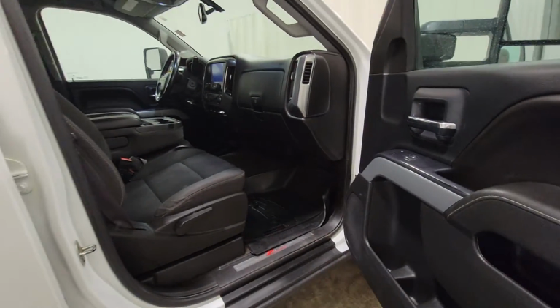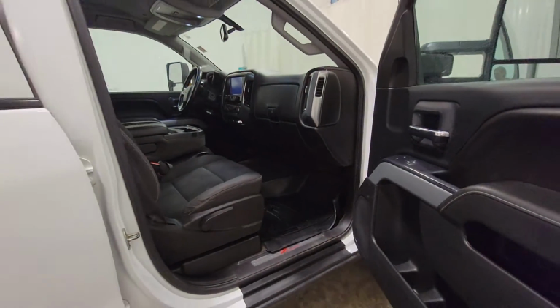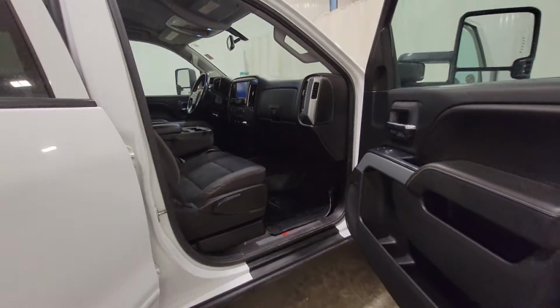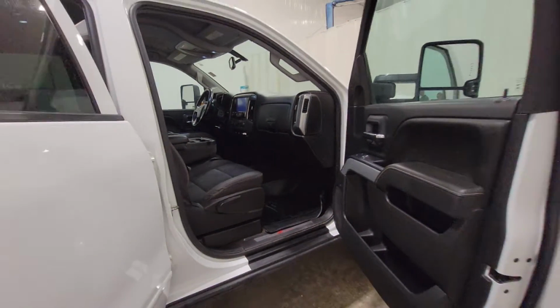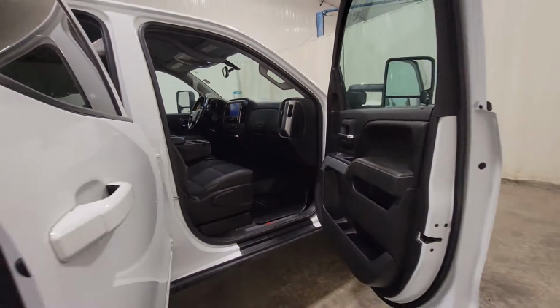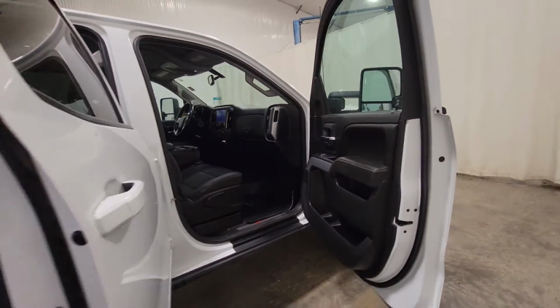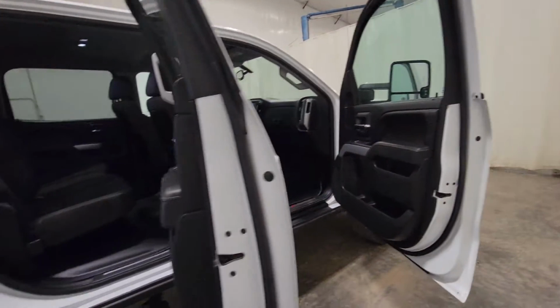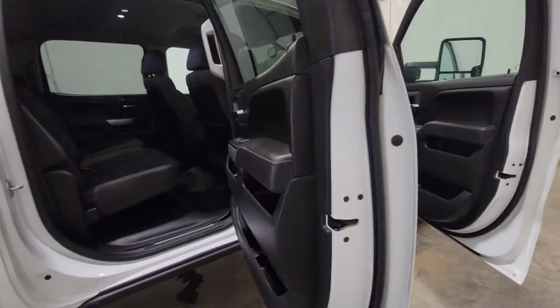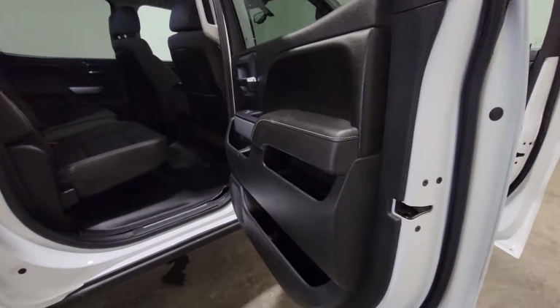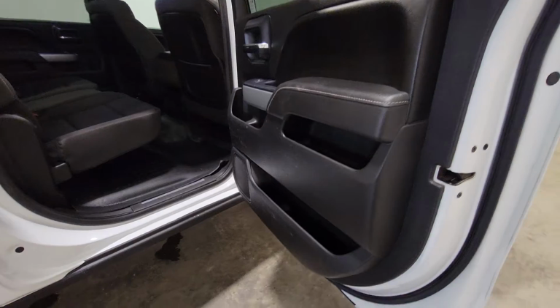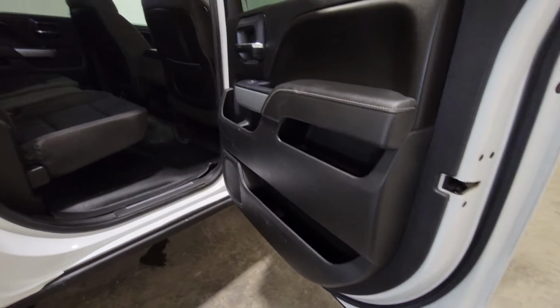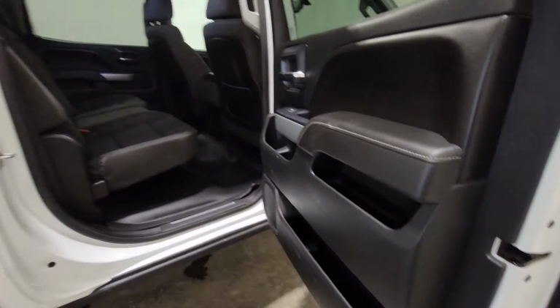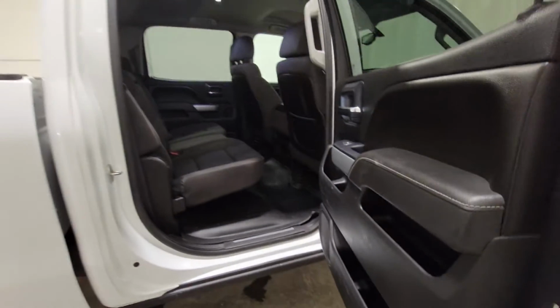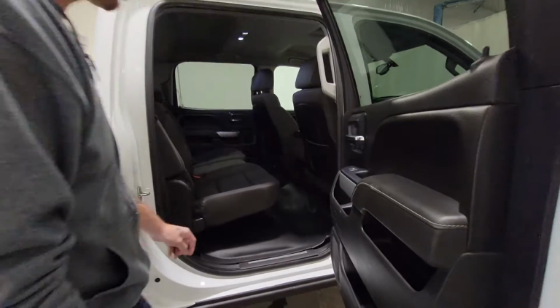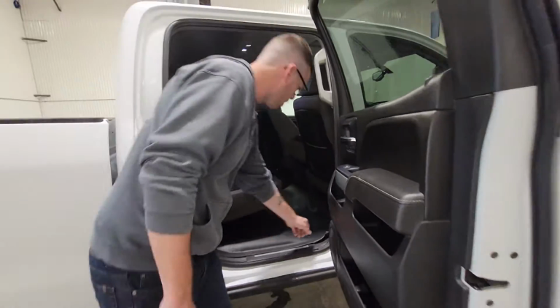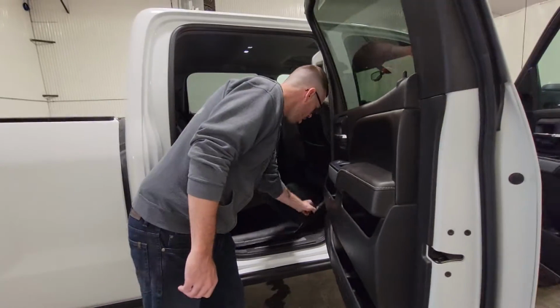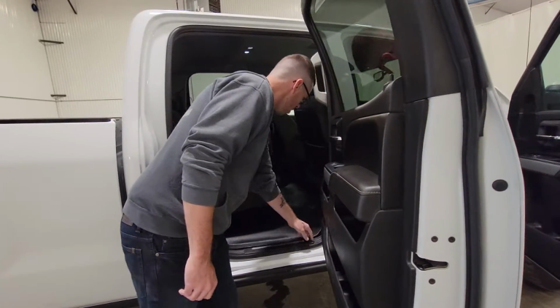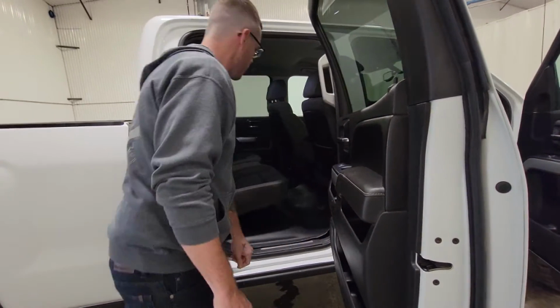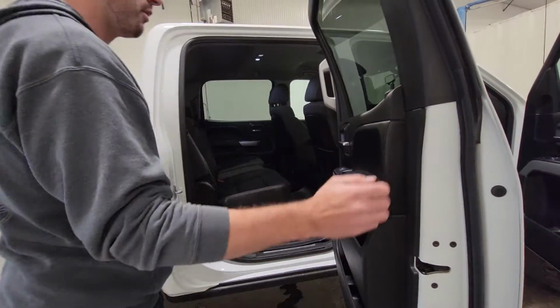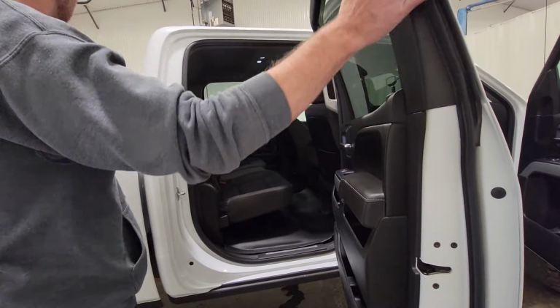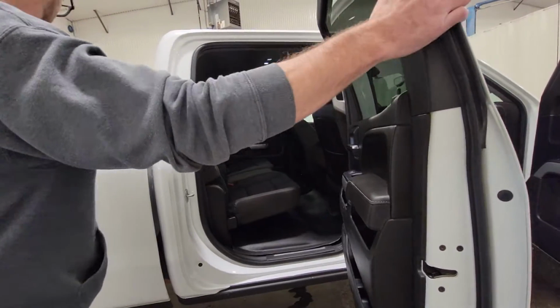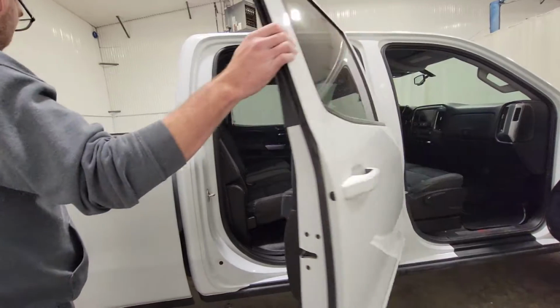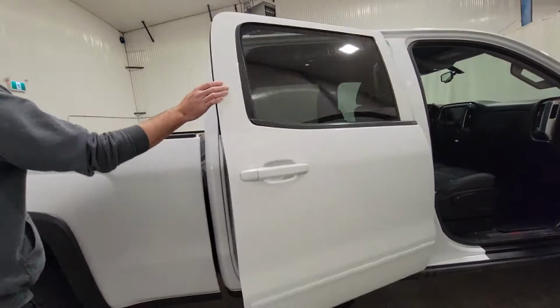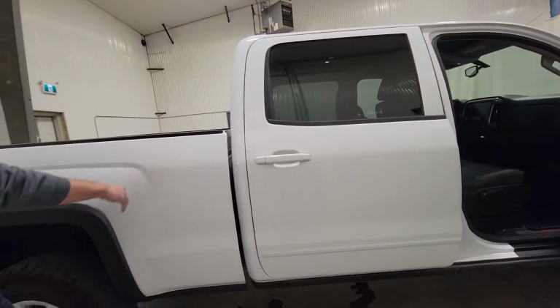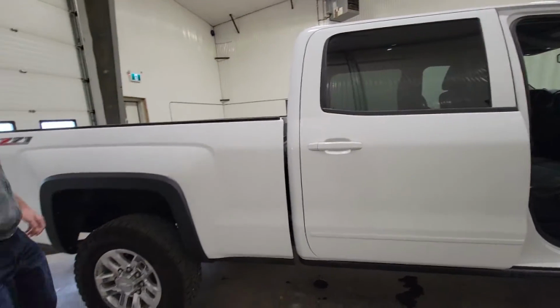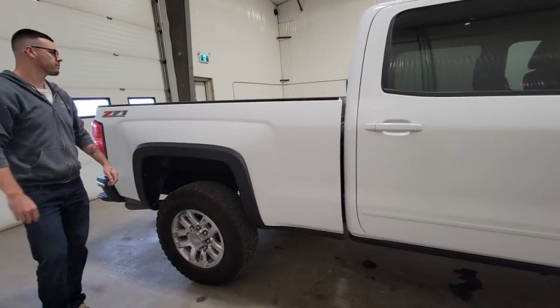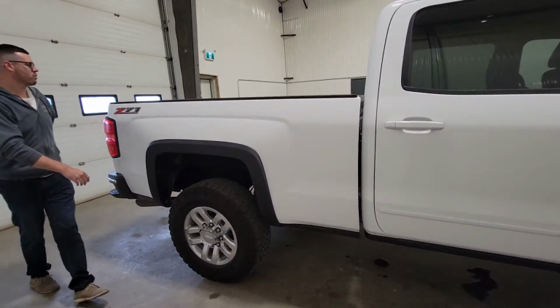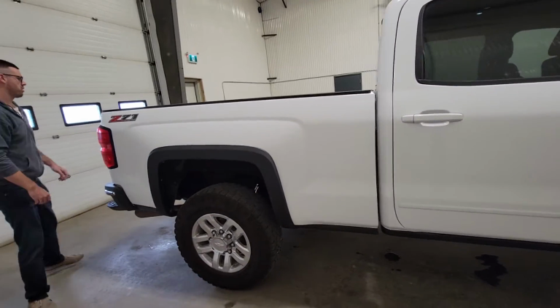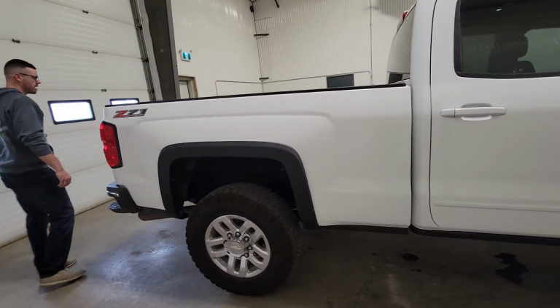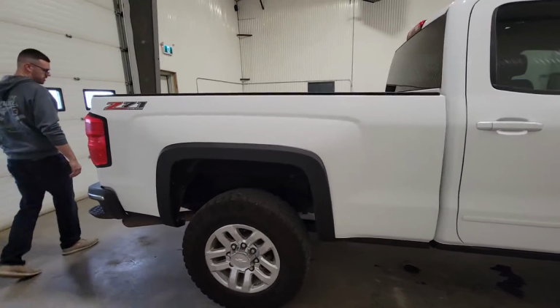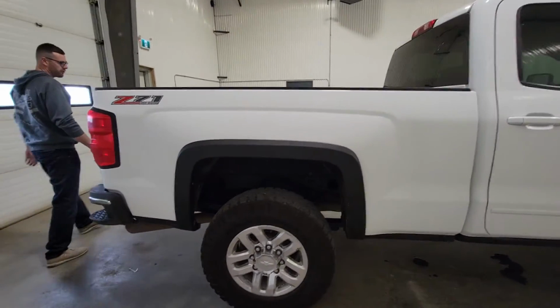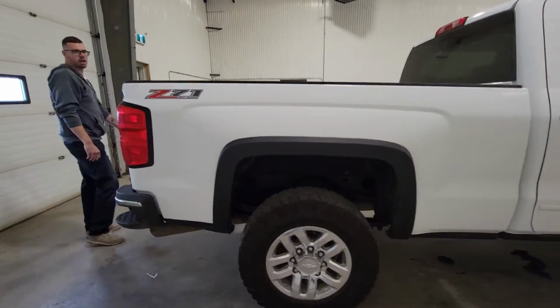Plenty of towing capability. Full crew cab so there's plenty of room in the back seat. This one also does come with some nice features as well. Six and a half foot box.